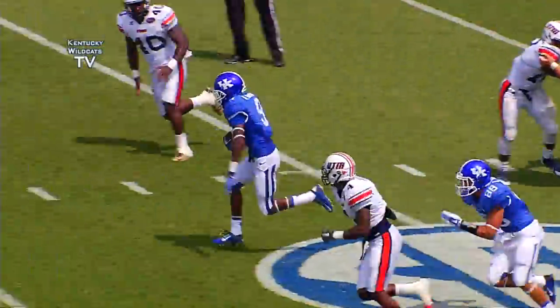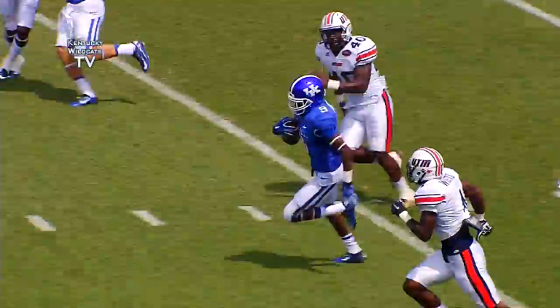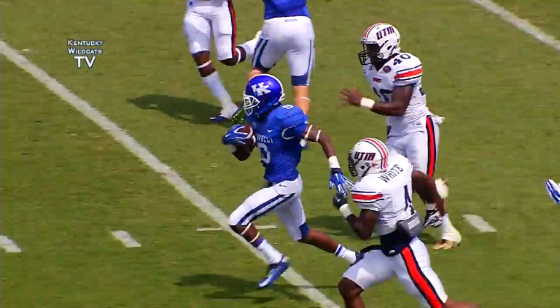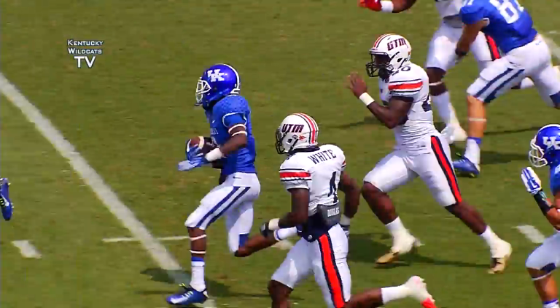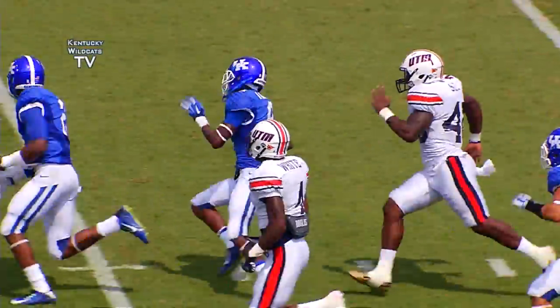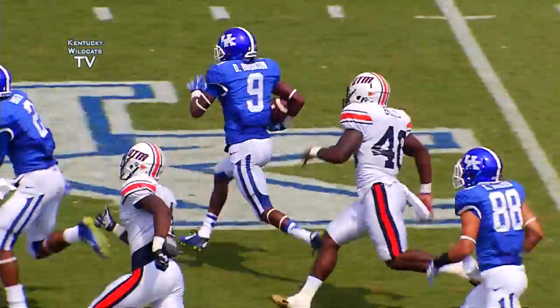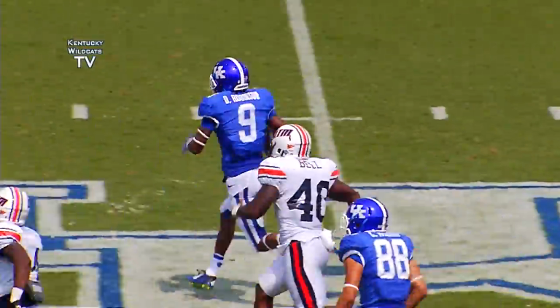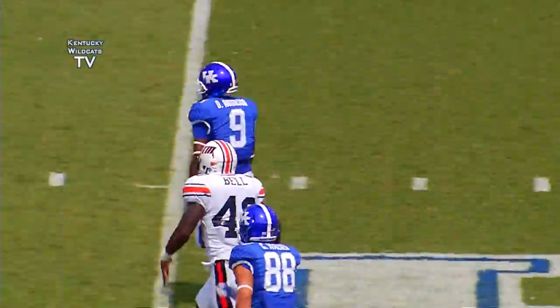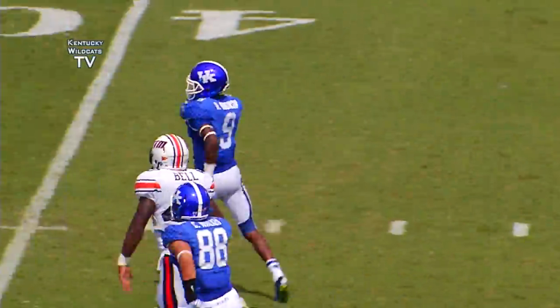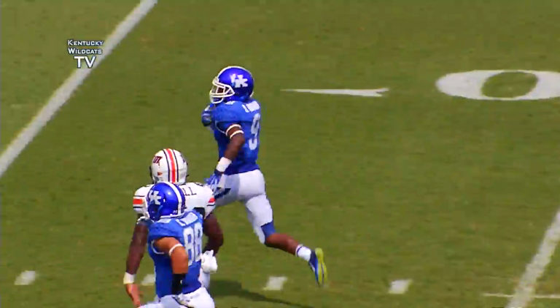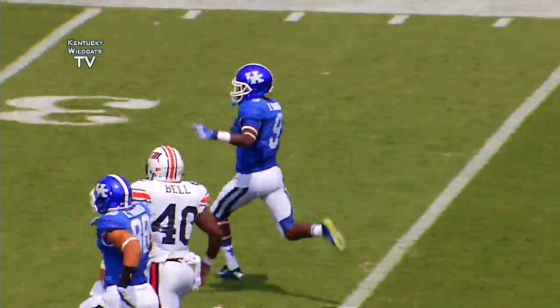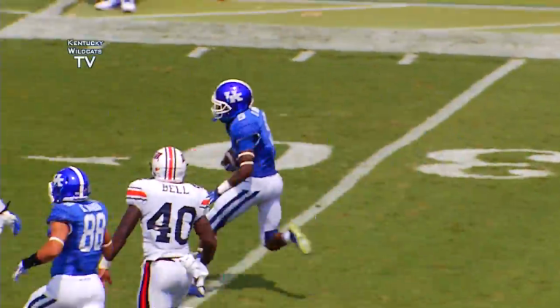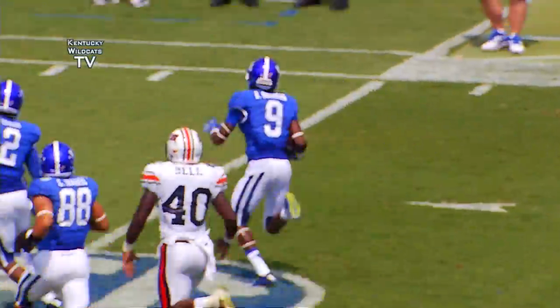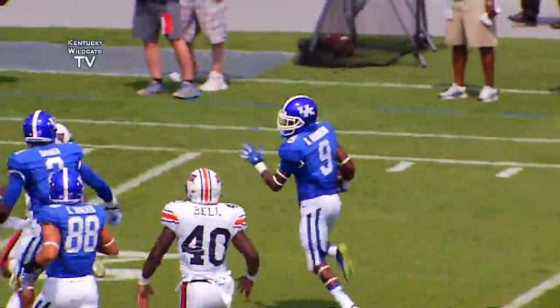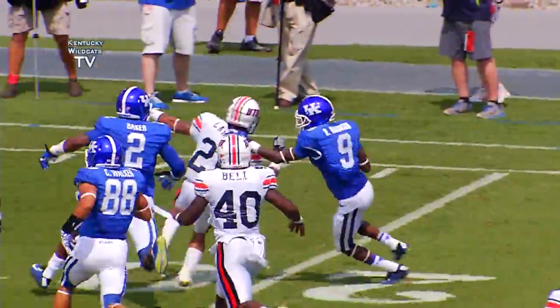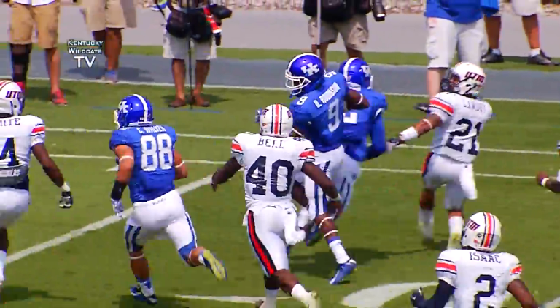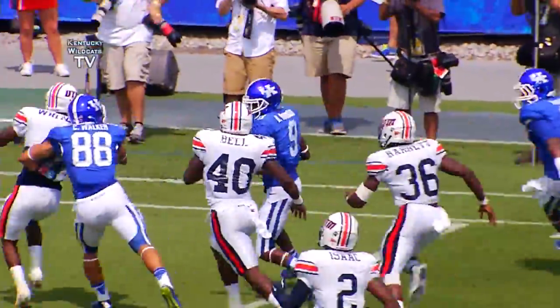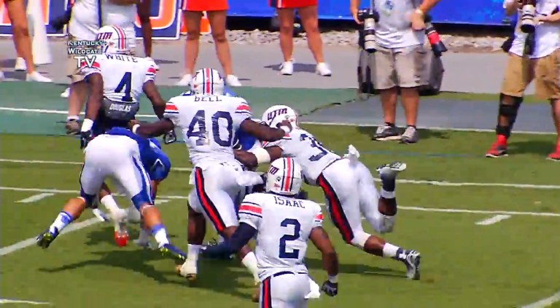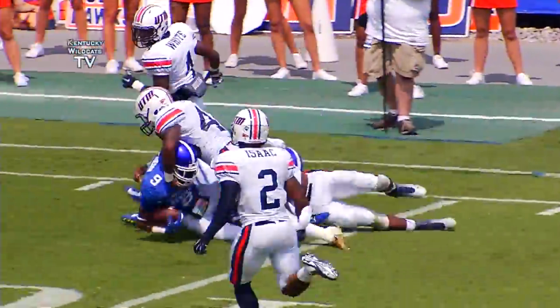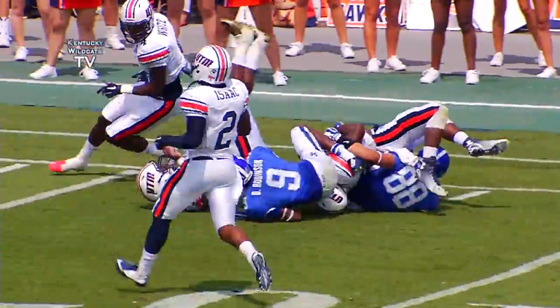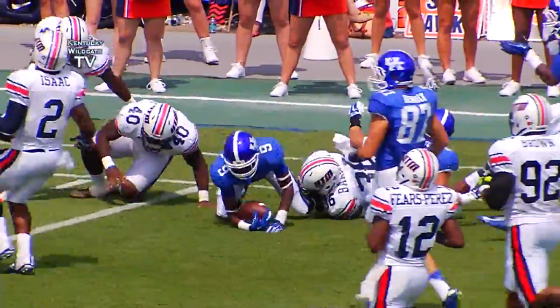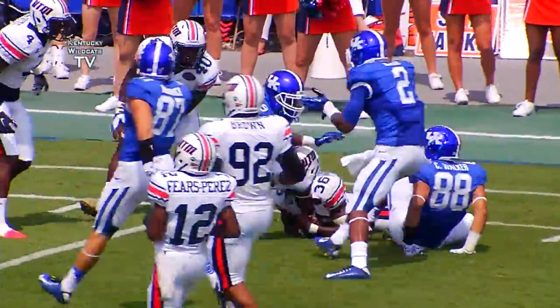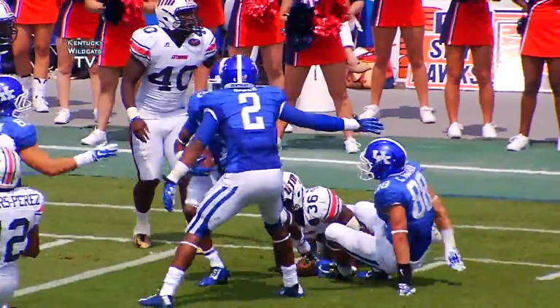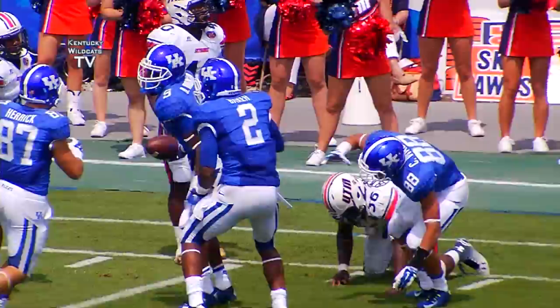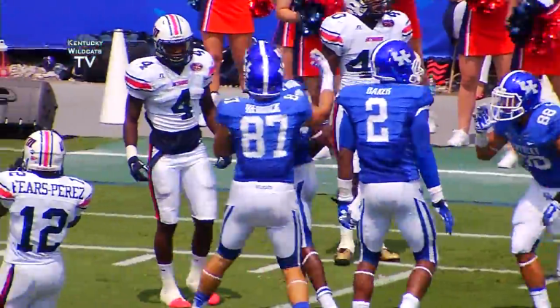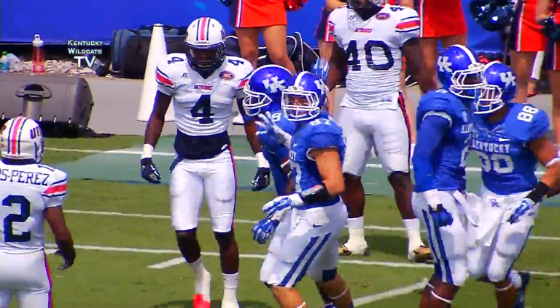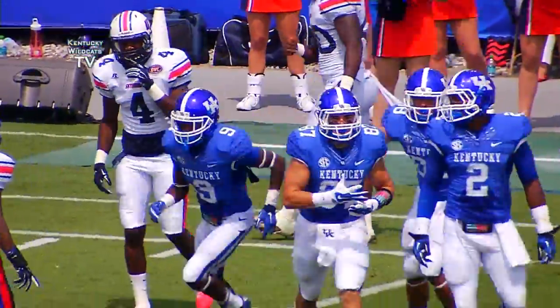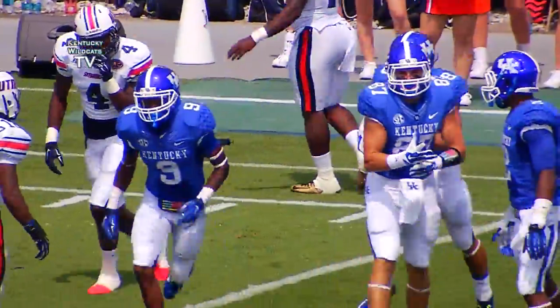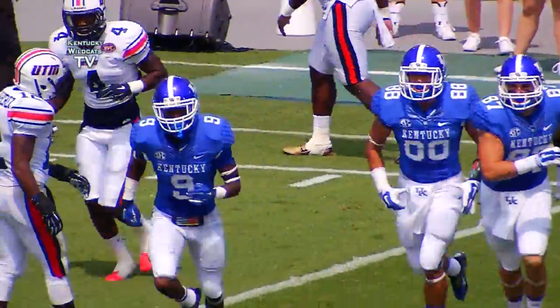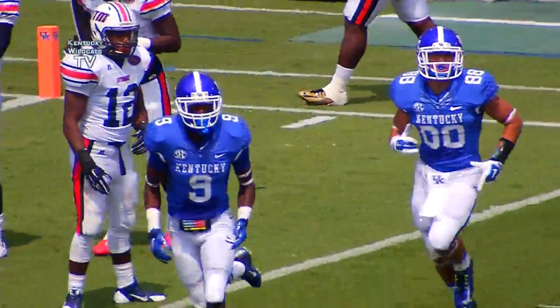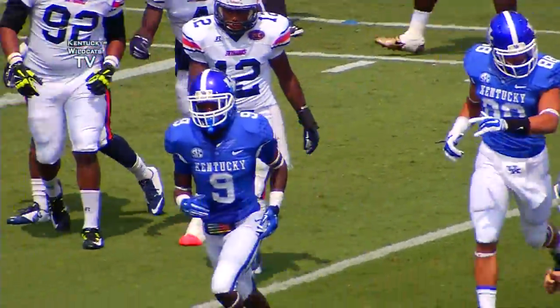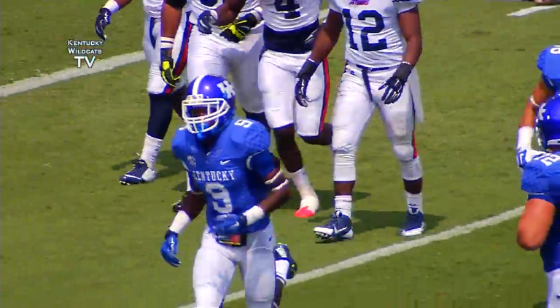Inside screen to DeMarco Robinson, he's coming across the 40, cuts right at the 50, got one man to beat to the far sideline, at the 30, to the 20, breaks a tackle, inside the 10, knocked down at the 8 yard line. It's going to be first and goal to go for Kentucky.